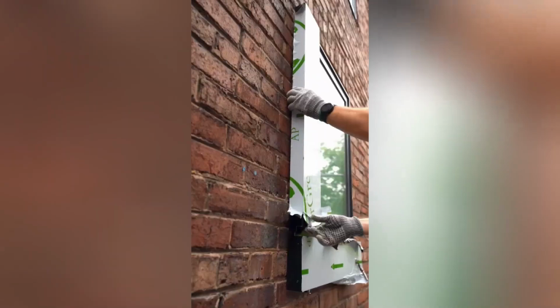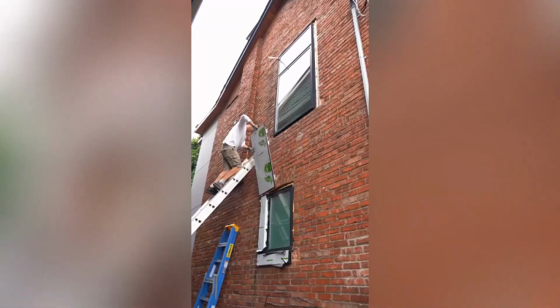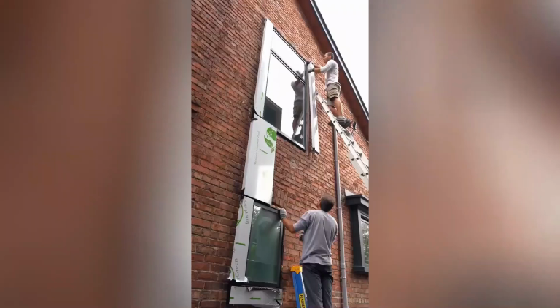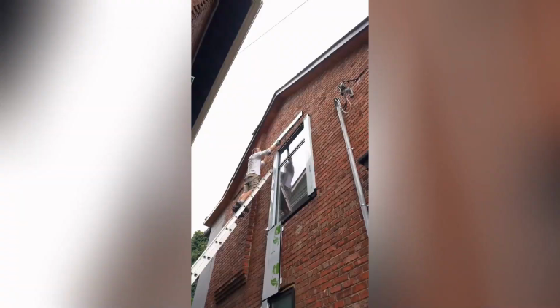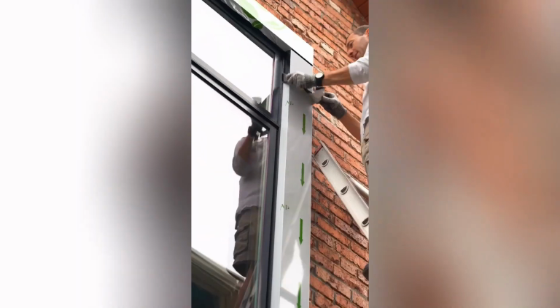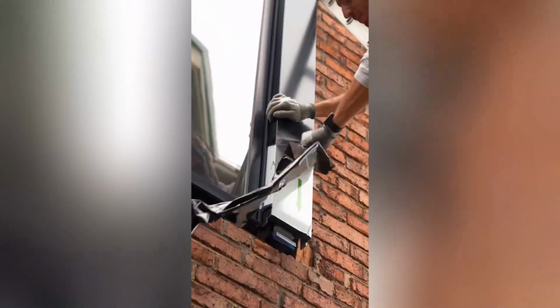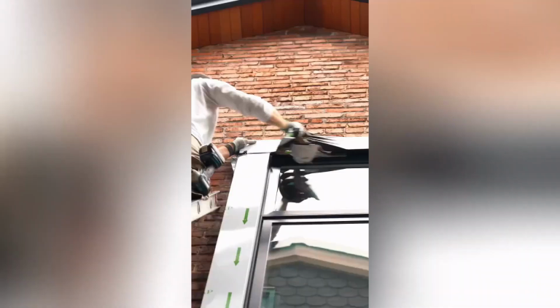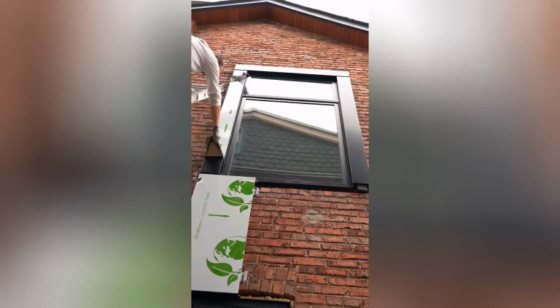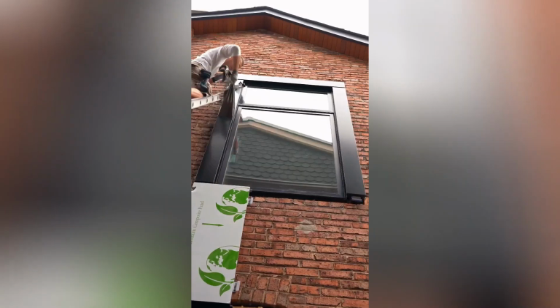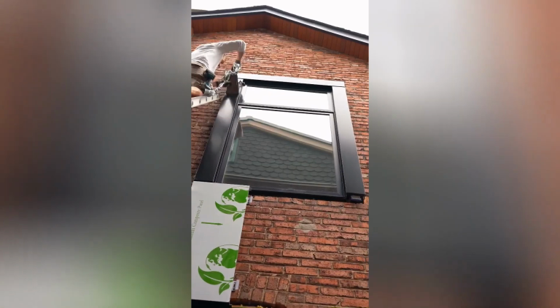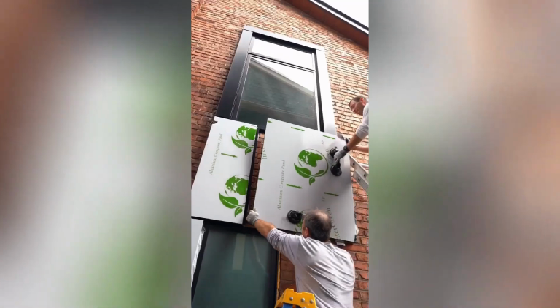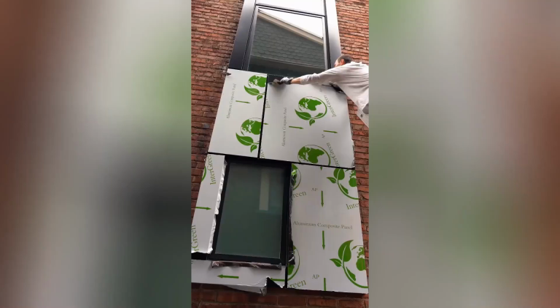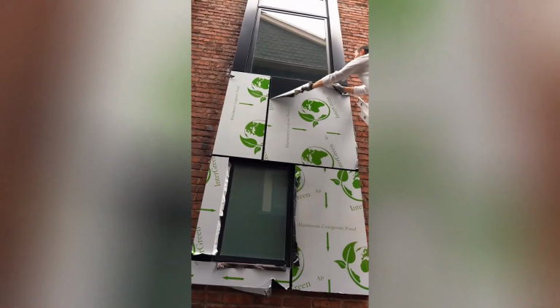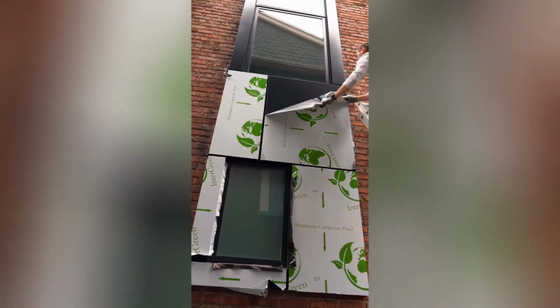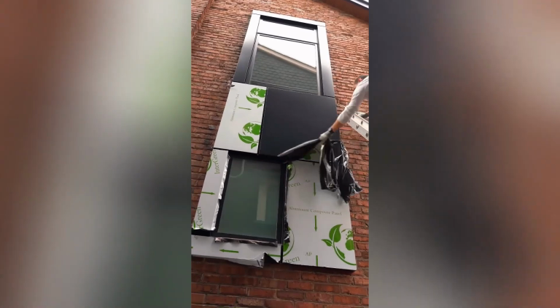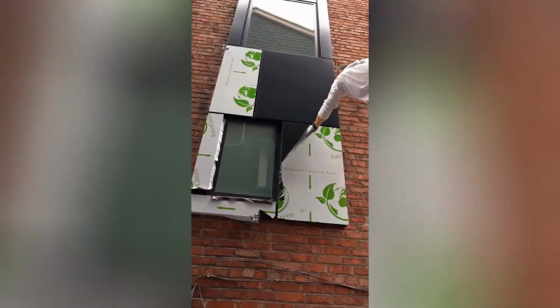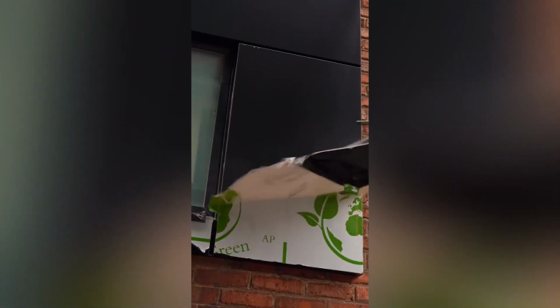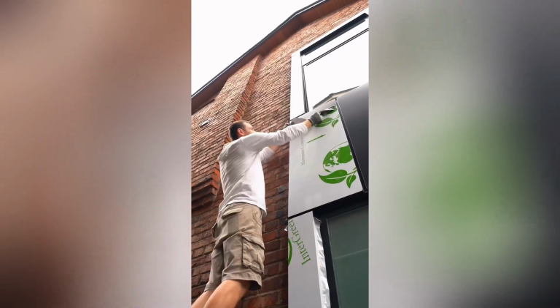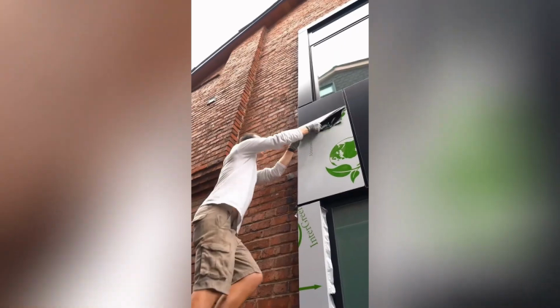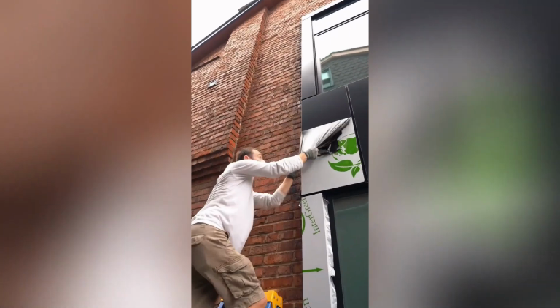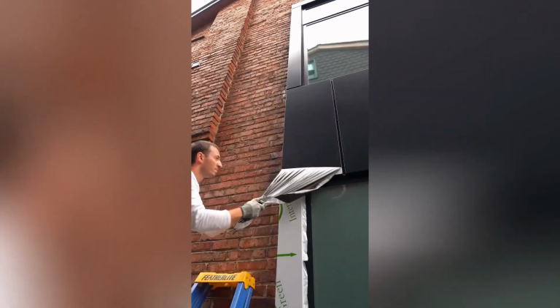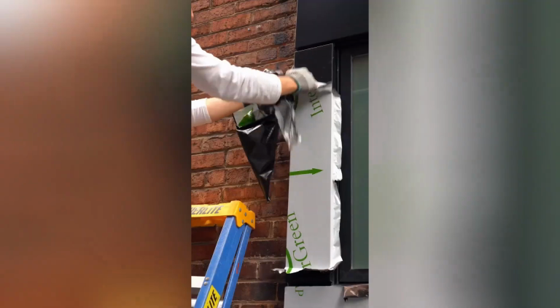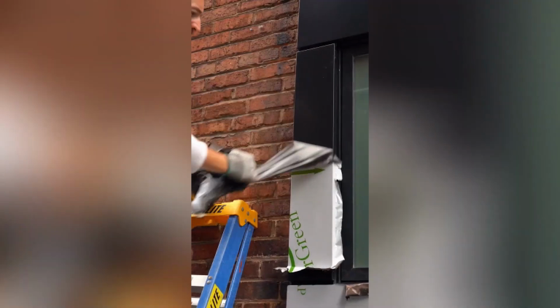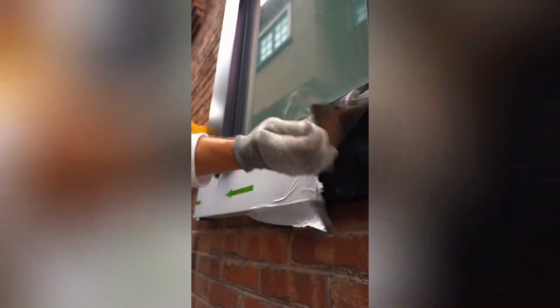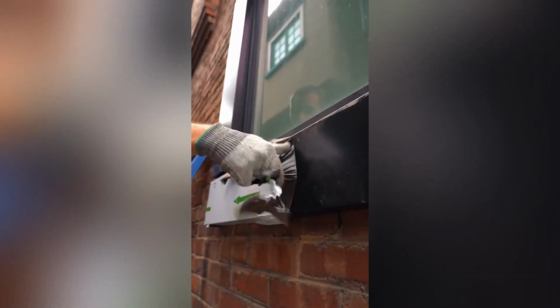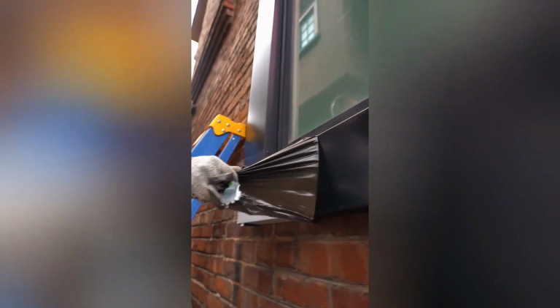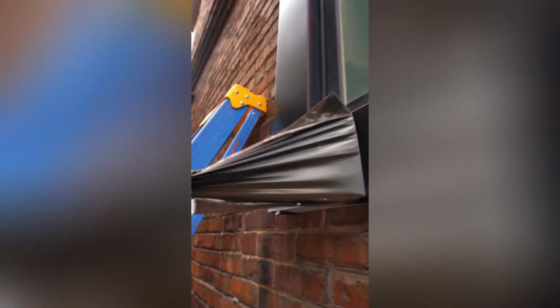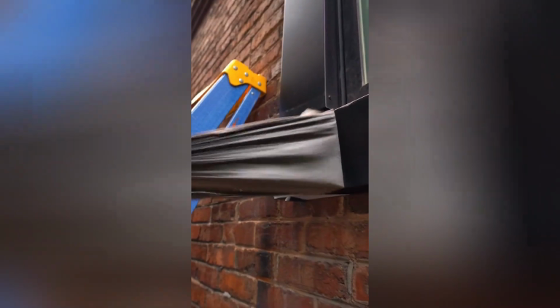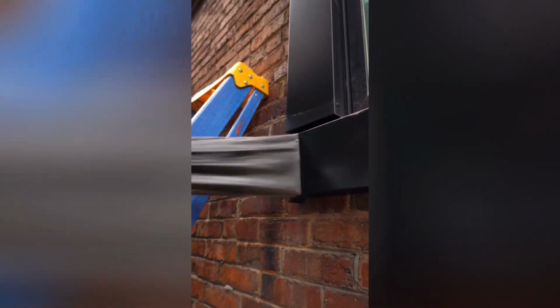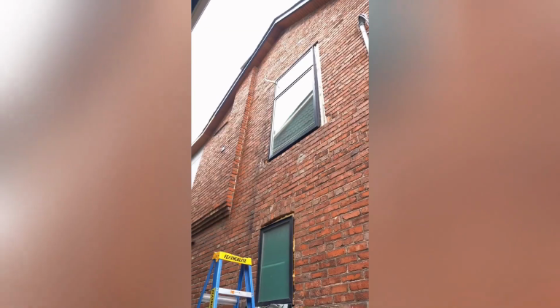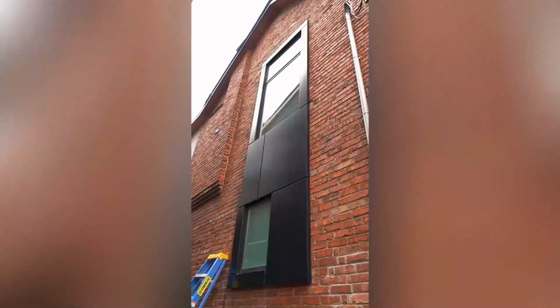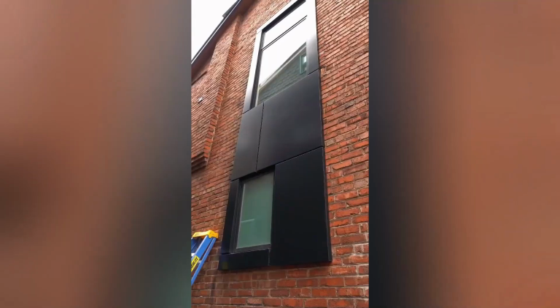Watching the man expertly install the window in the wall was a satisfying experience. His precise movements and confident demeanor suggested that he was a skilled craftsman. As he worked, it was clear that he took pride in his work, and his dedication was evident in the quality of his installation.